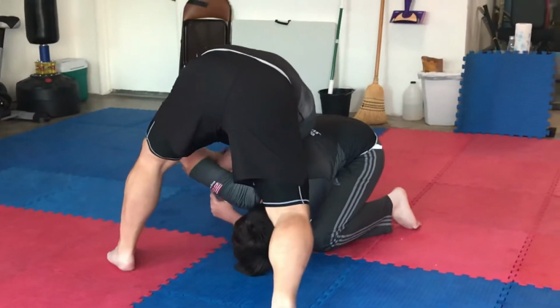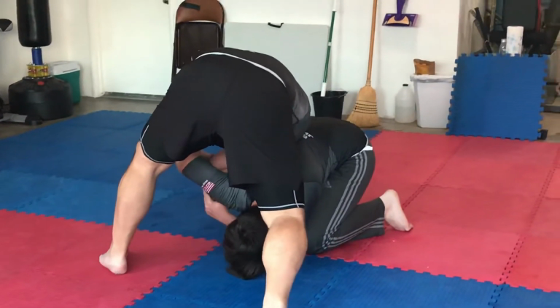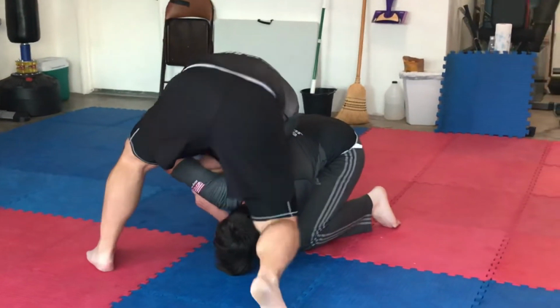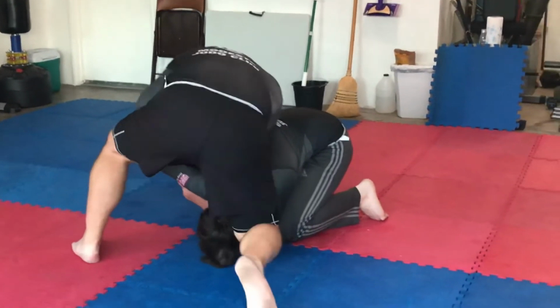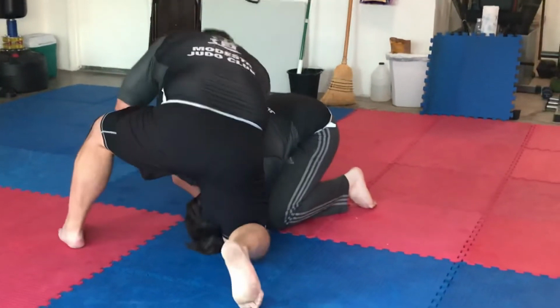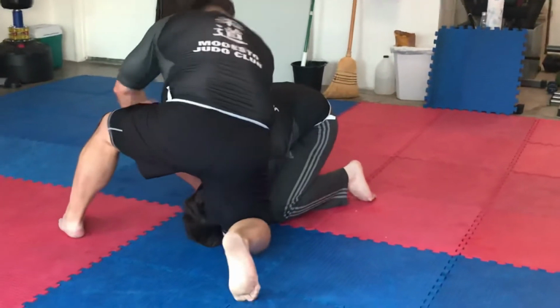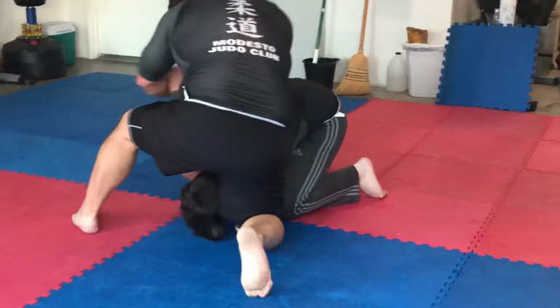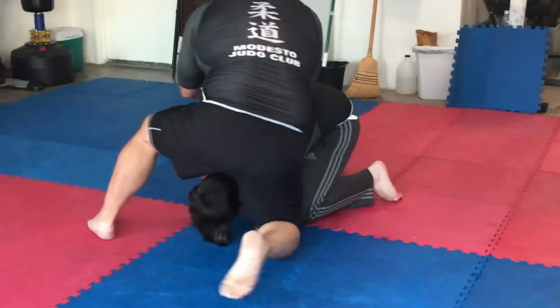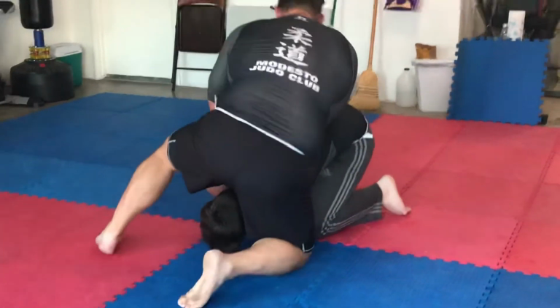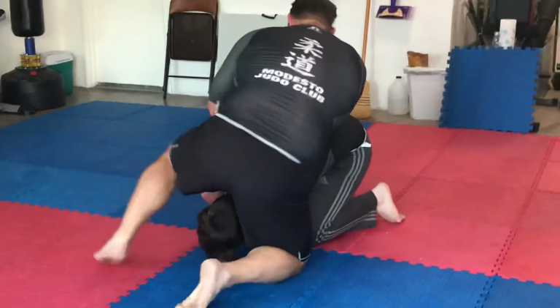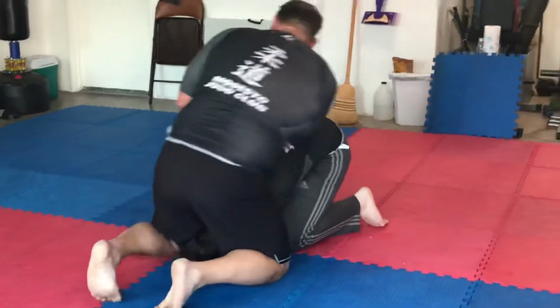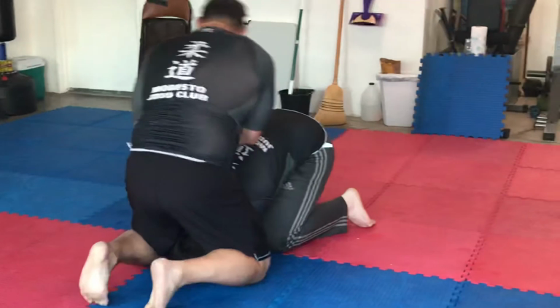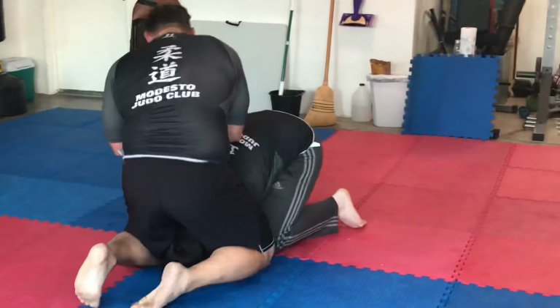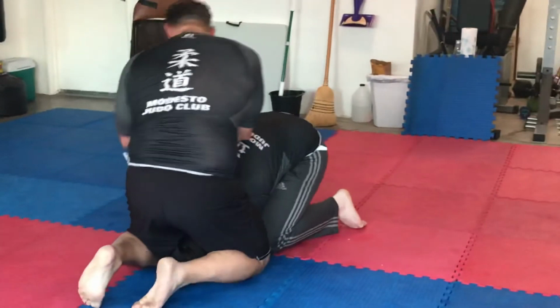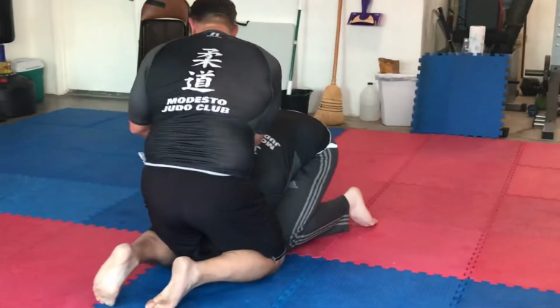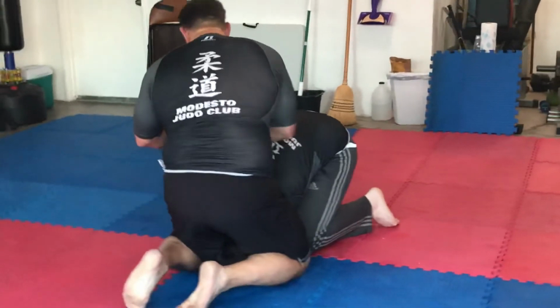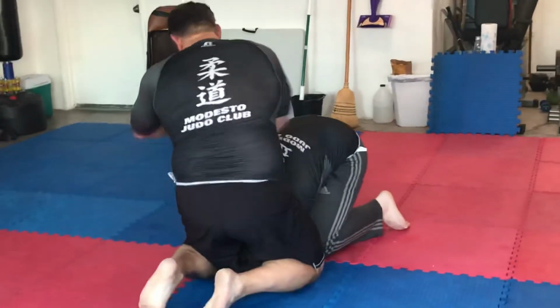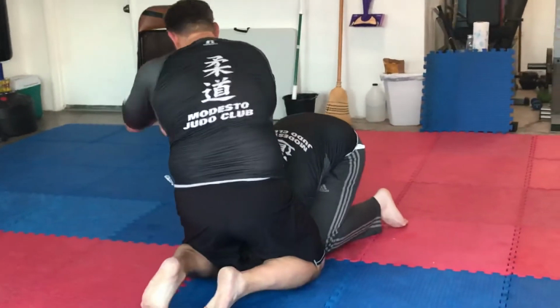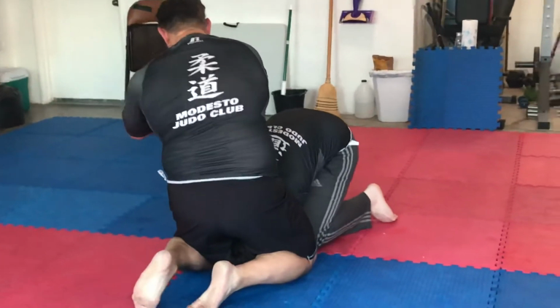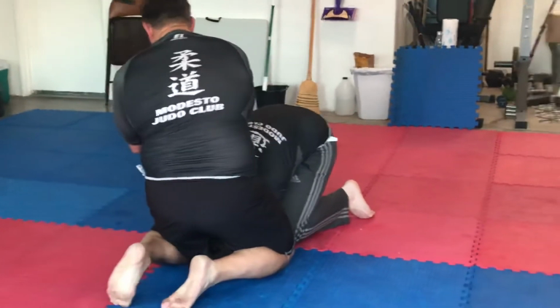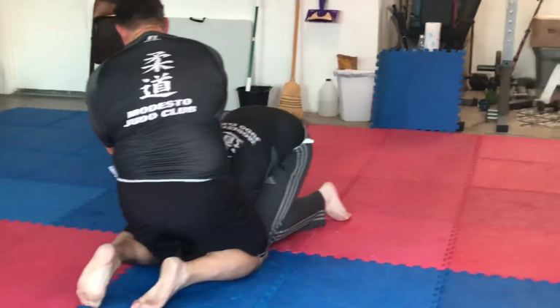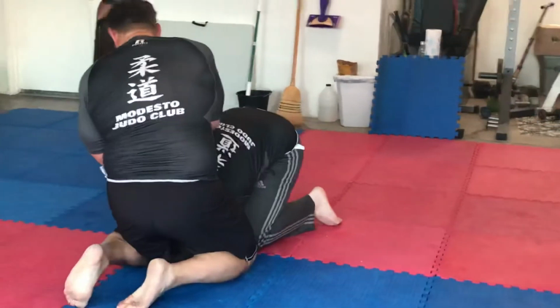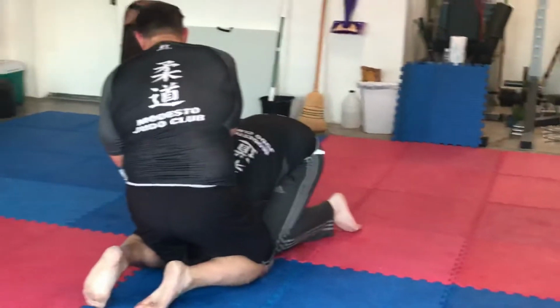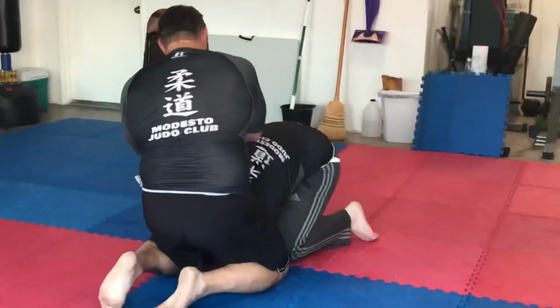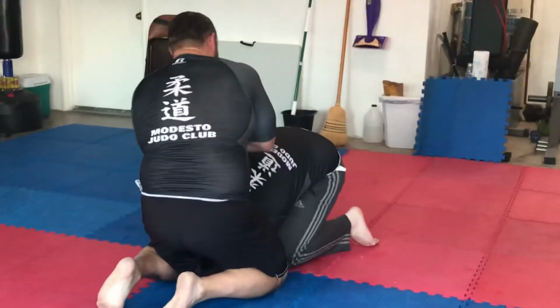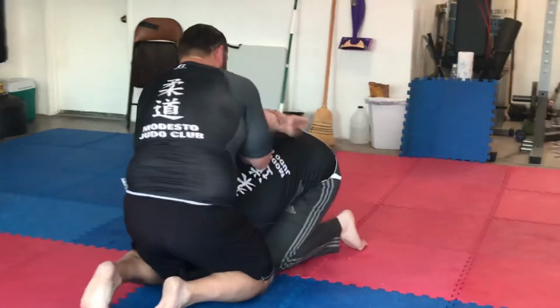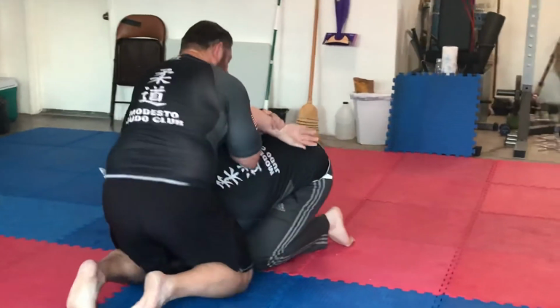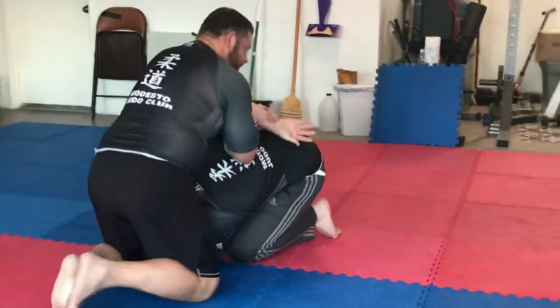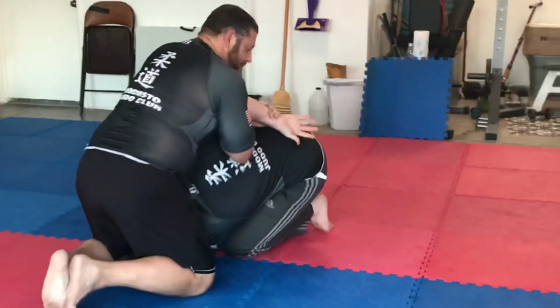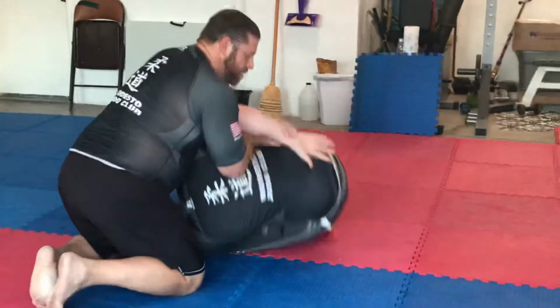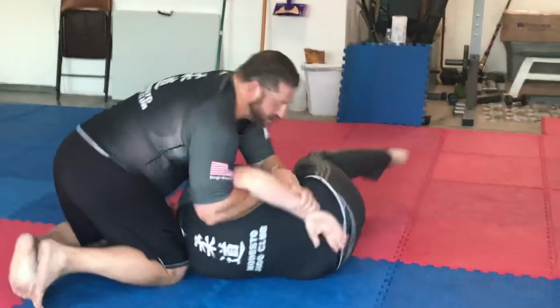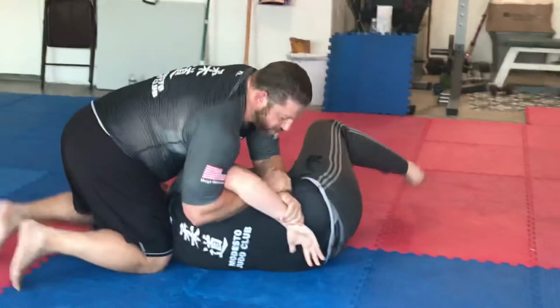Two-on-one, come down — one, two — pinch the knees. Kimura, on the back, begin to drive.